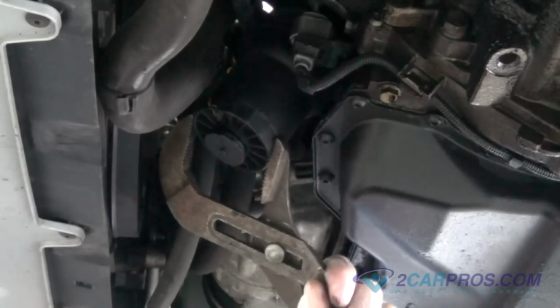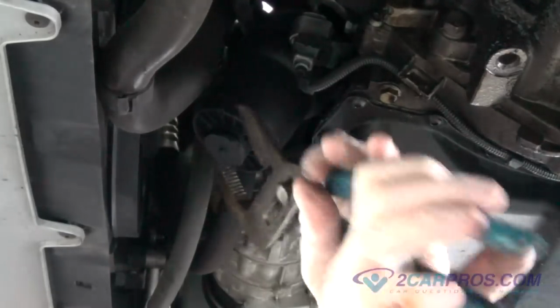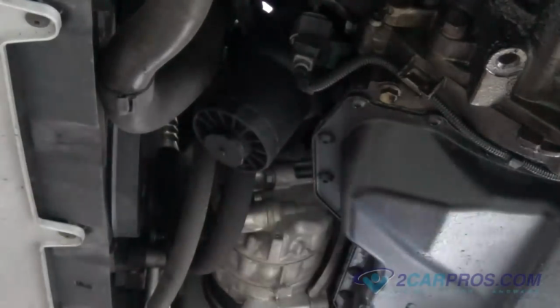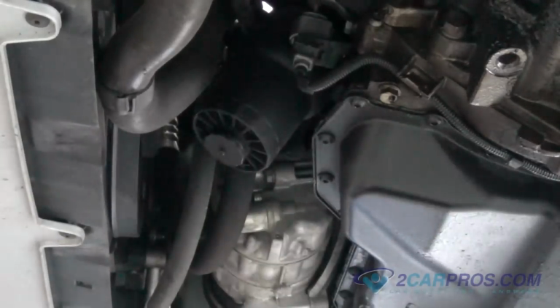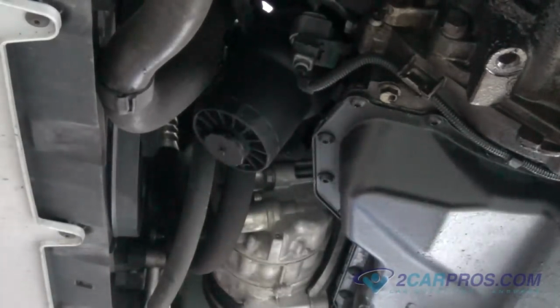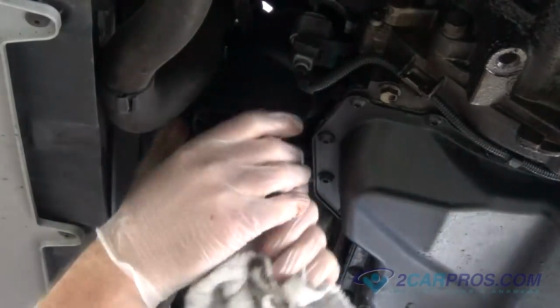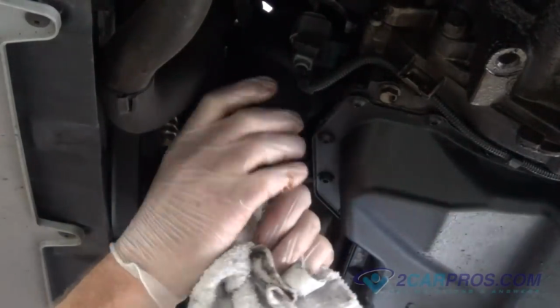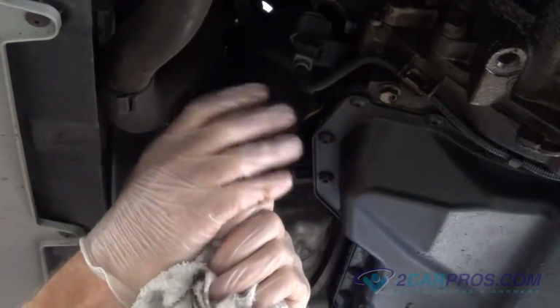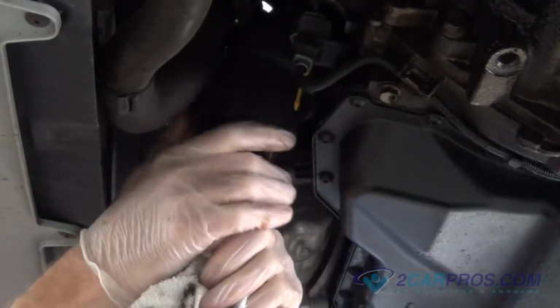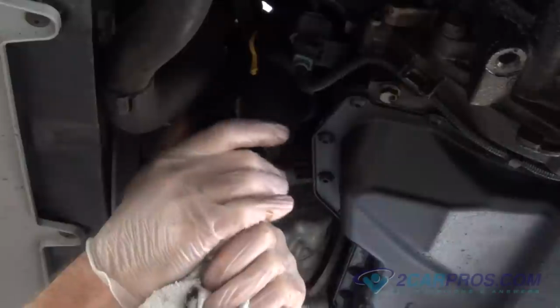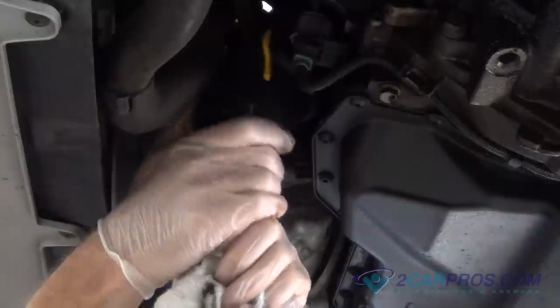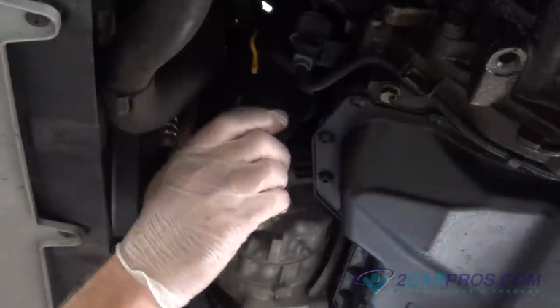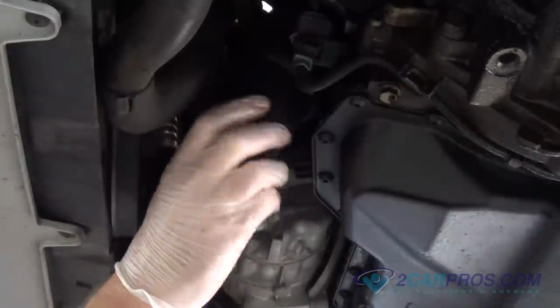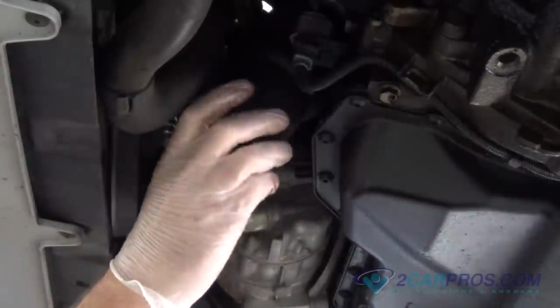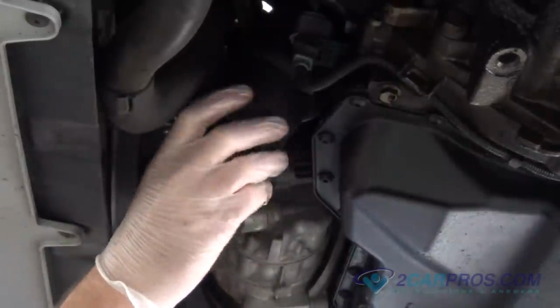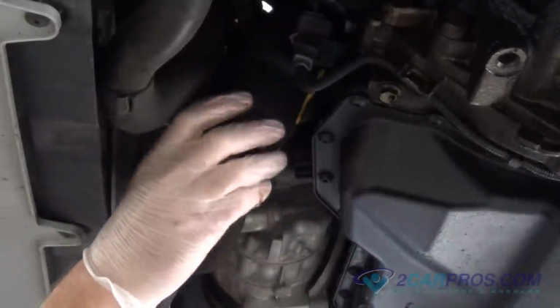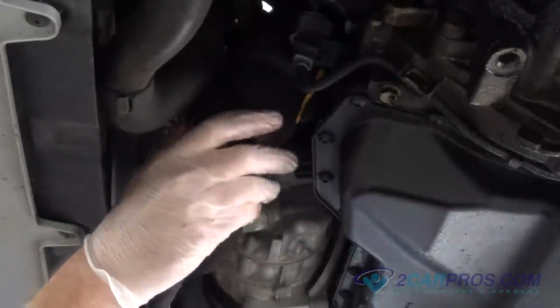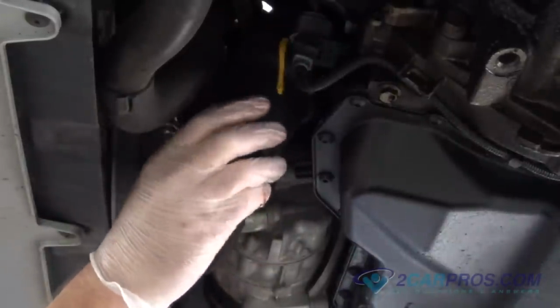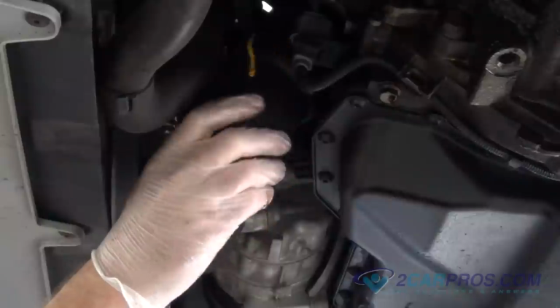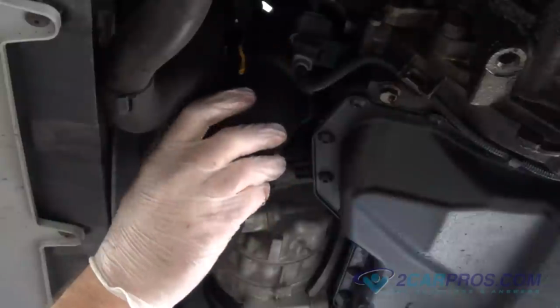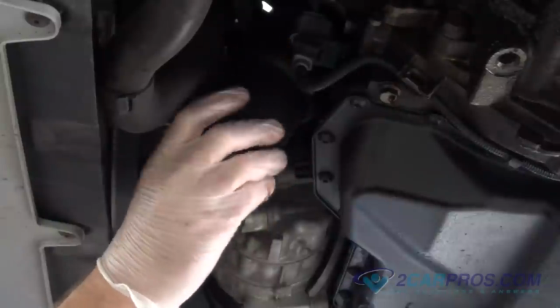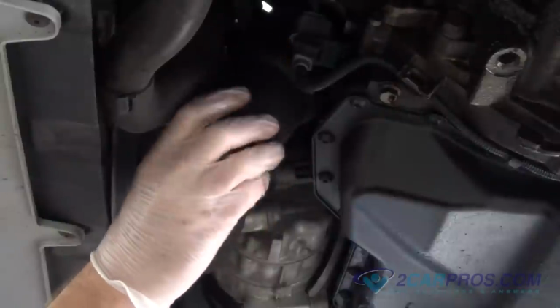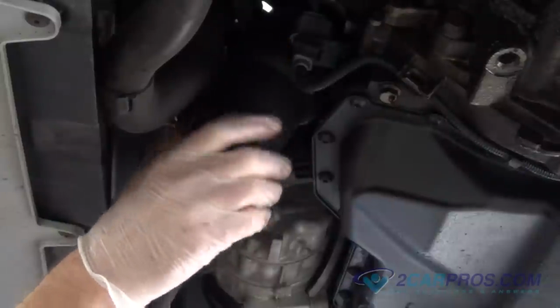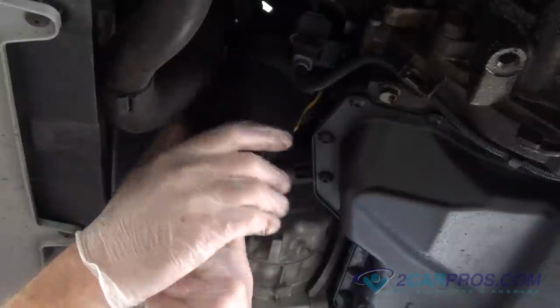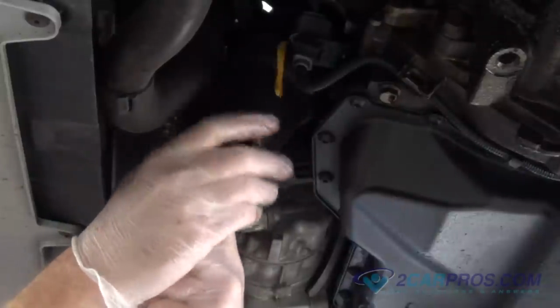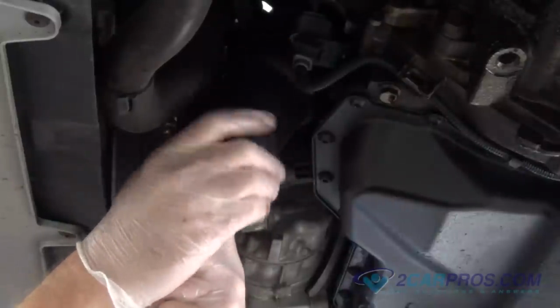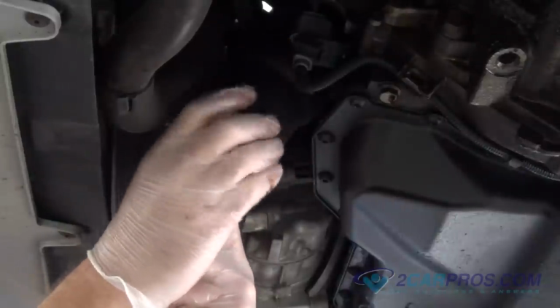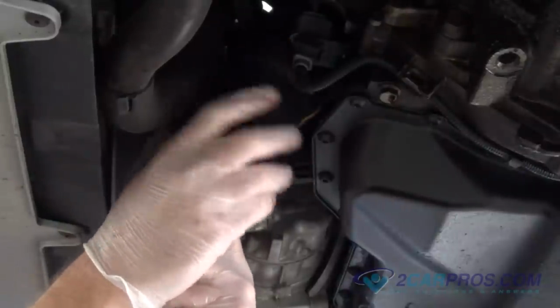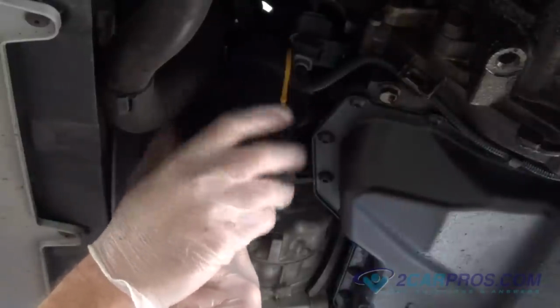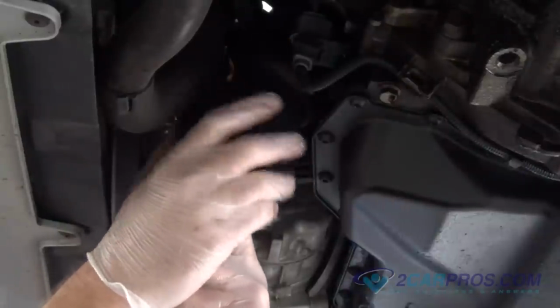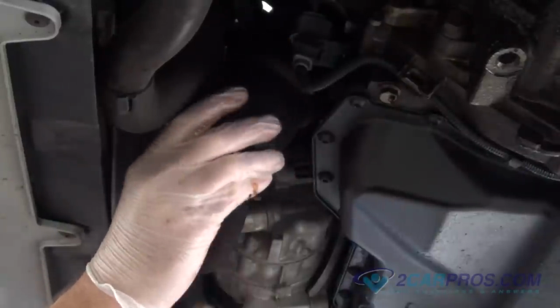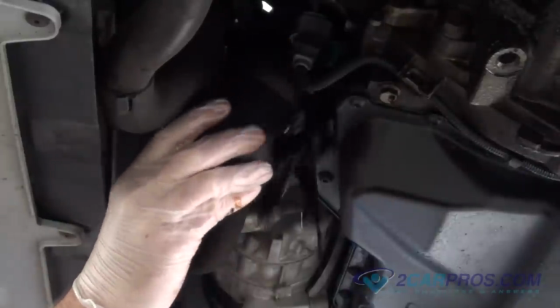You can also use a tool to drain the oil filter housing before removing the filter cap, but we are going to show what it looks like without using the tool. Then wipe away any excess oil from your repair. Make sure to have your fluids catch can ready.